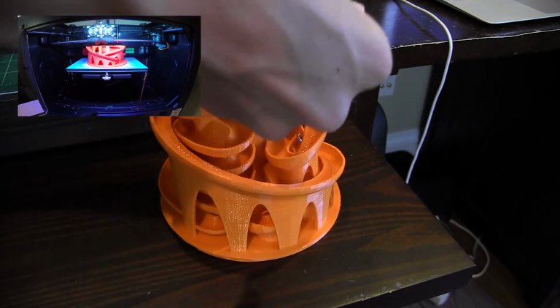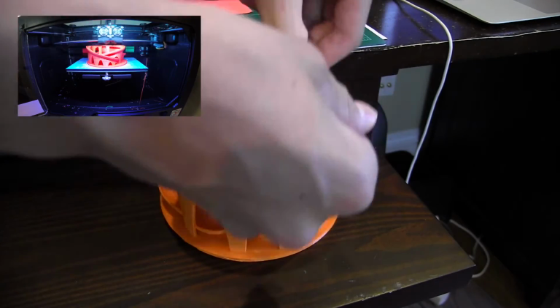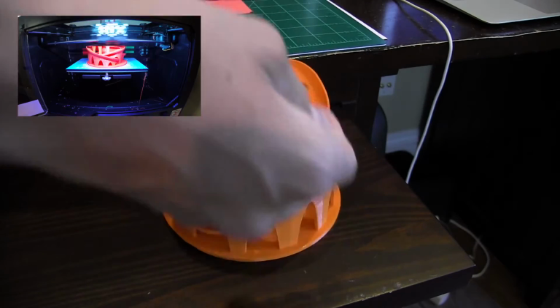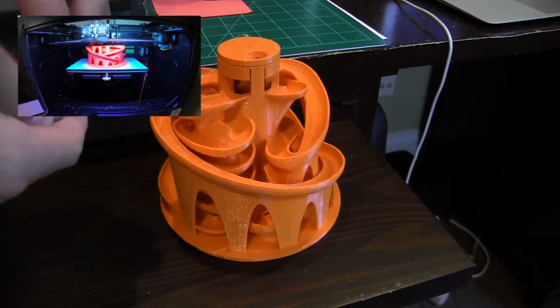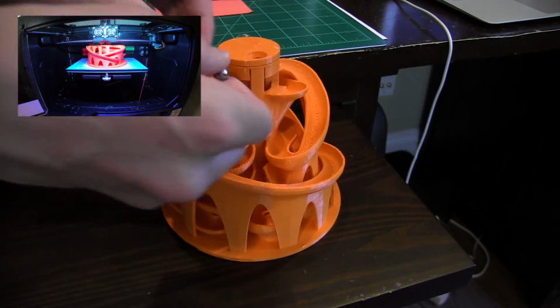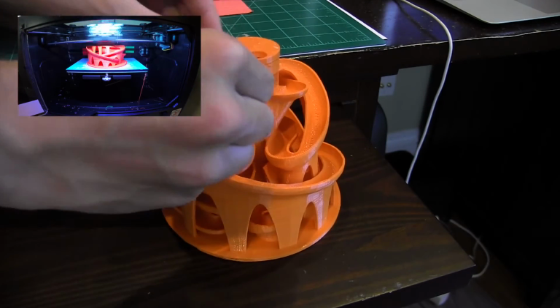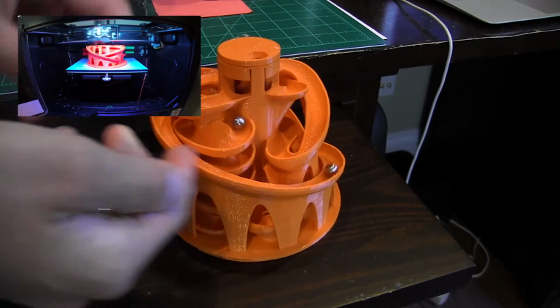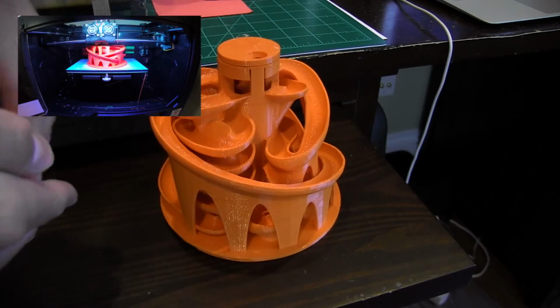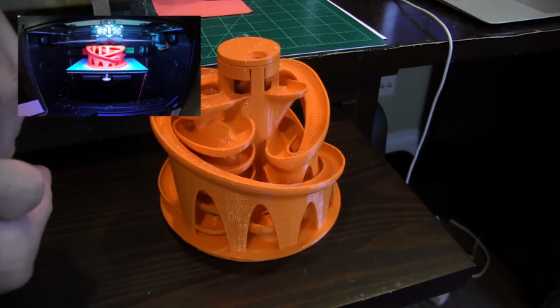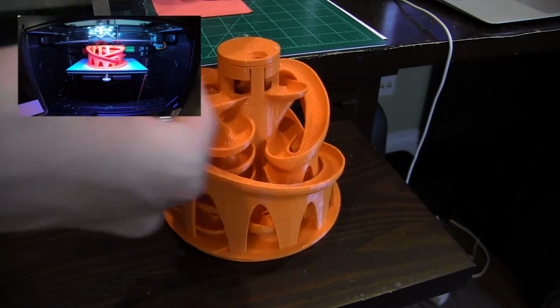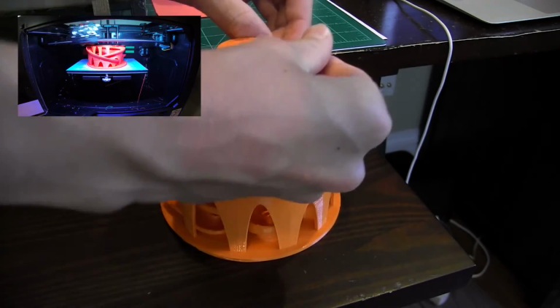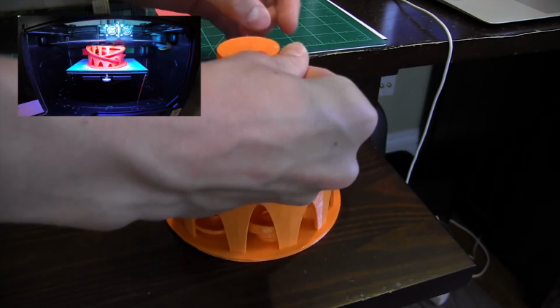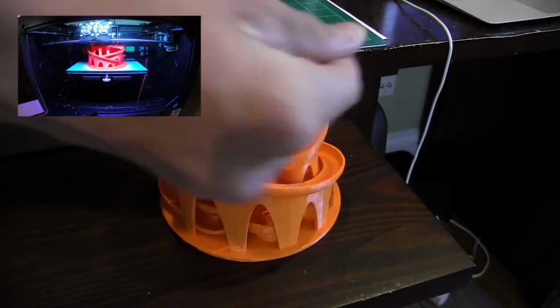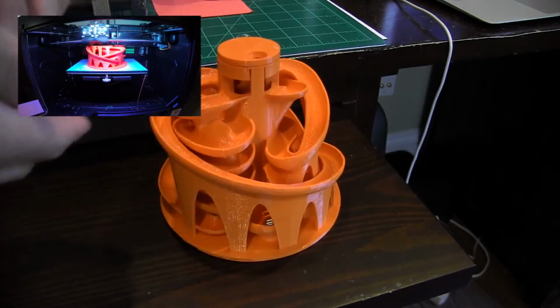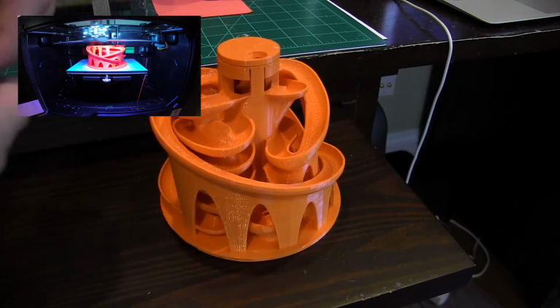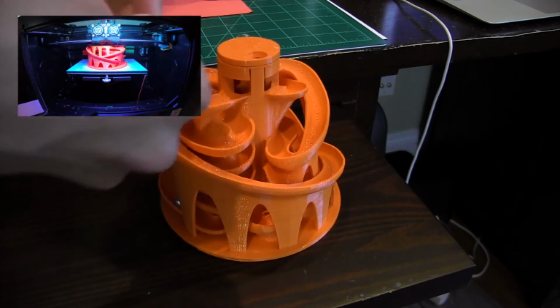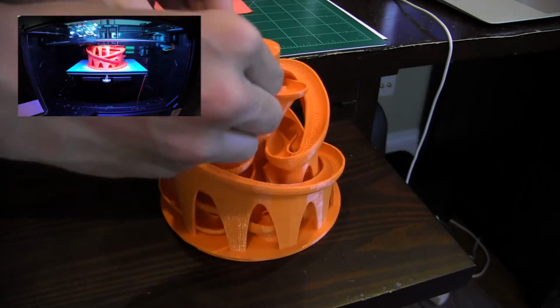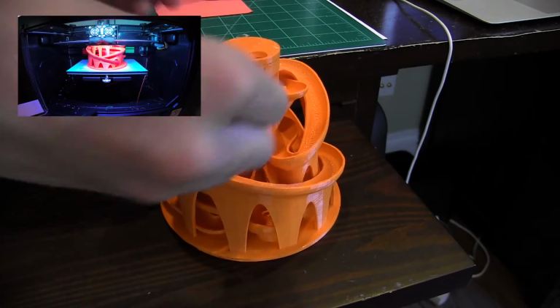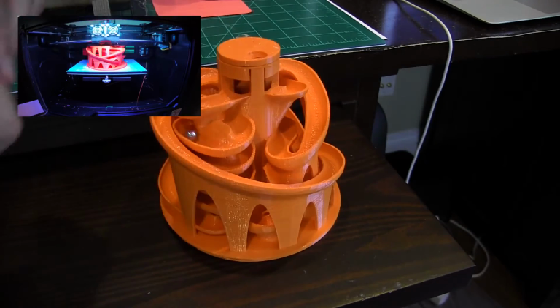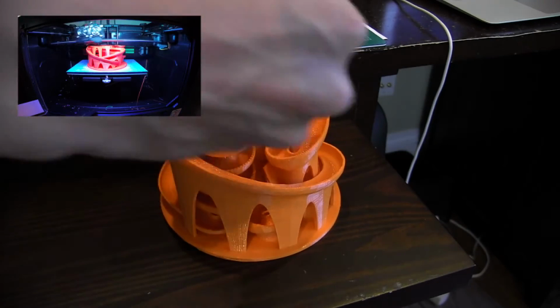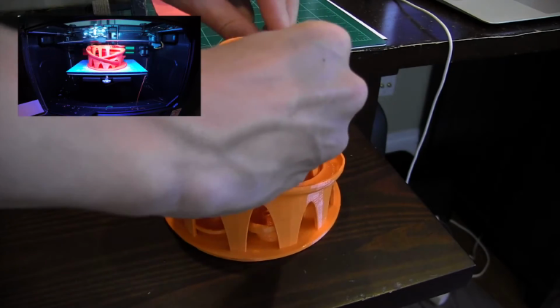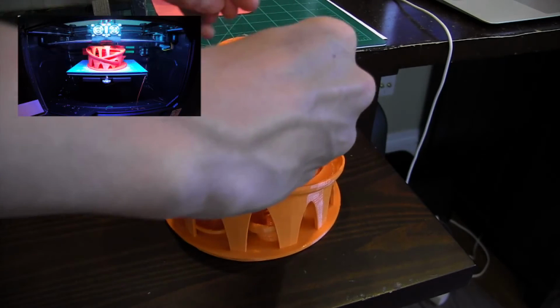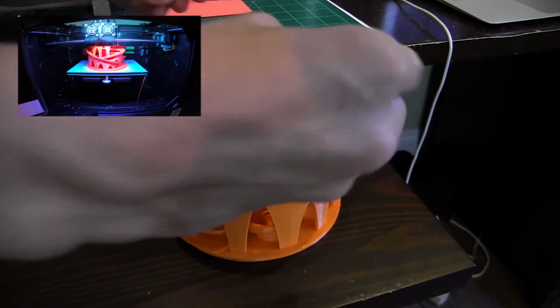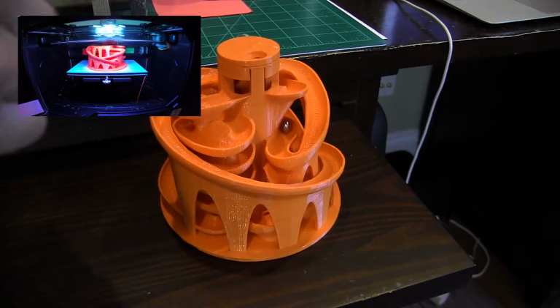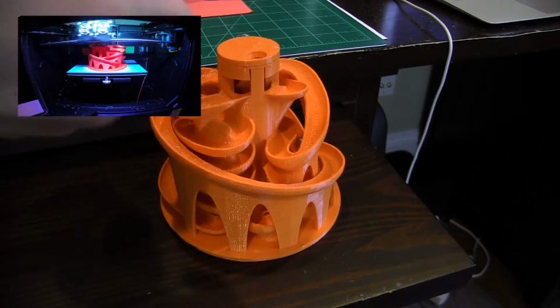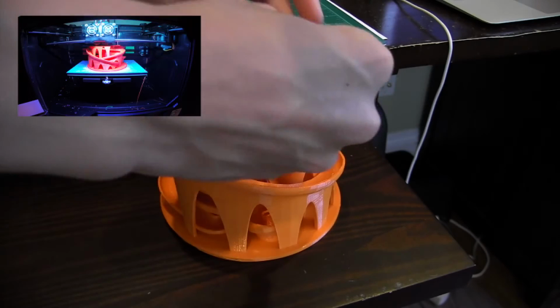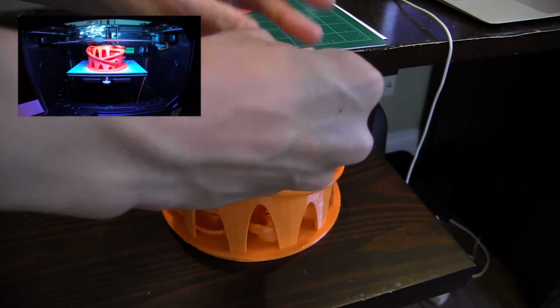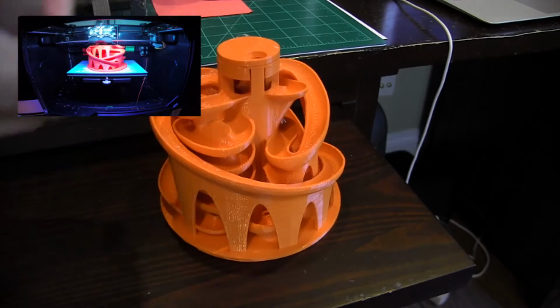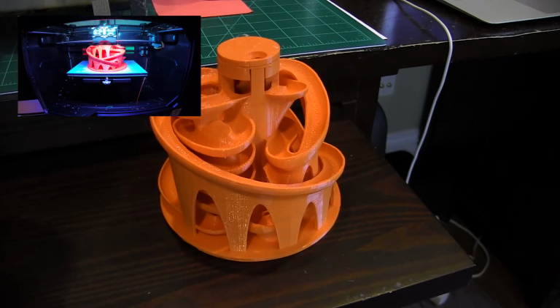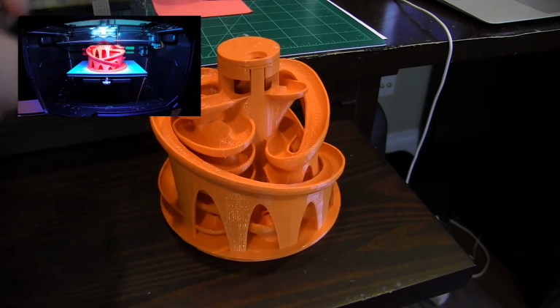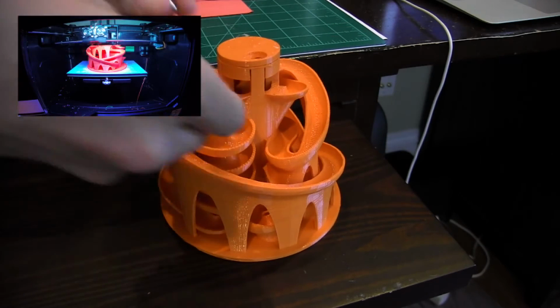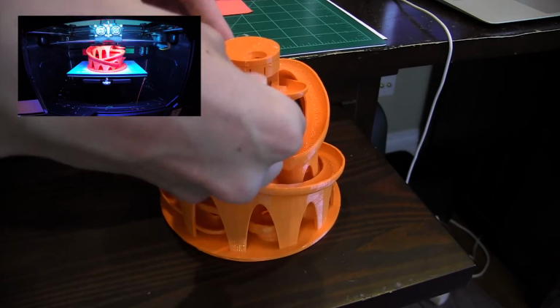So let's just load some of the marbles in. I'll just show you this thing in action. Let's see if I get some marbles right here. Almost there.